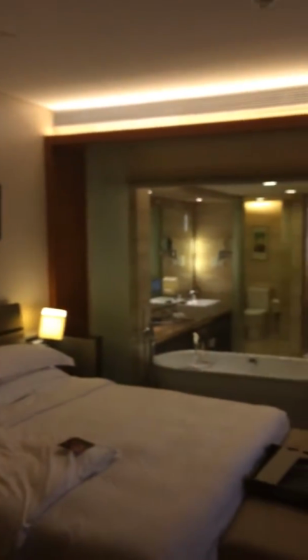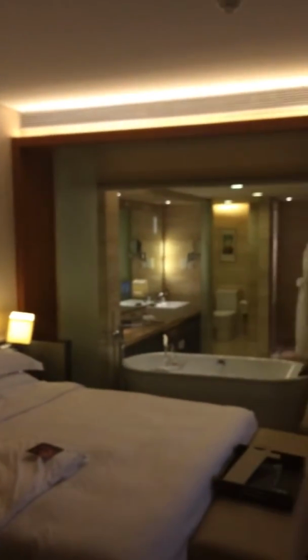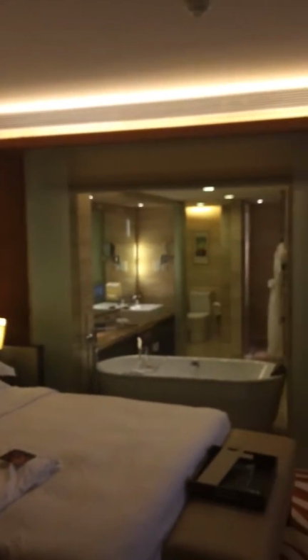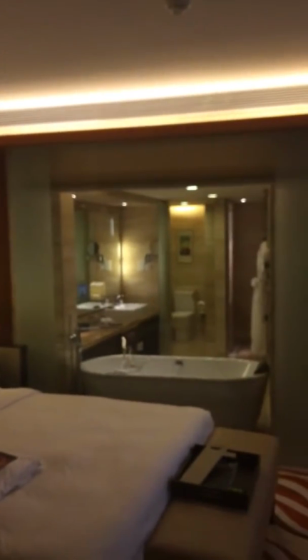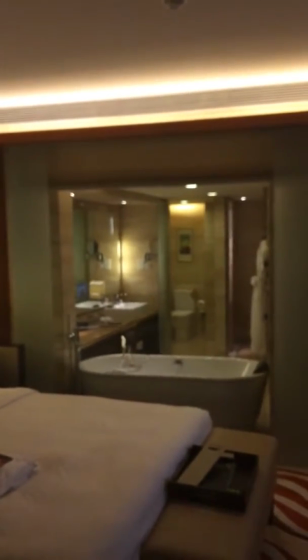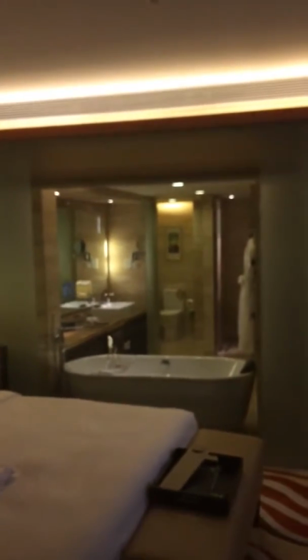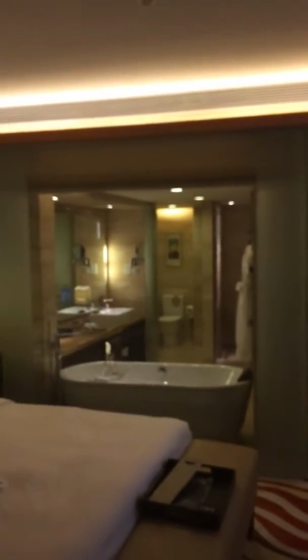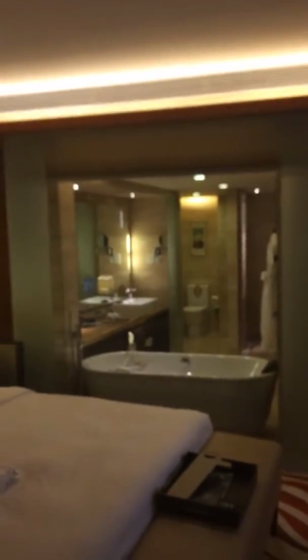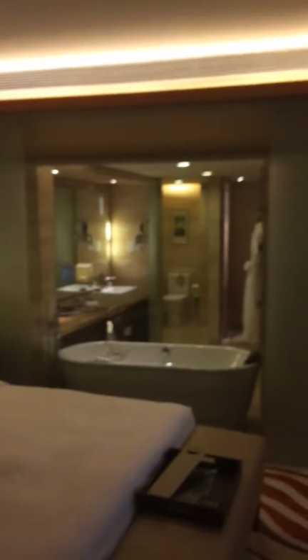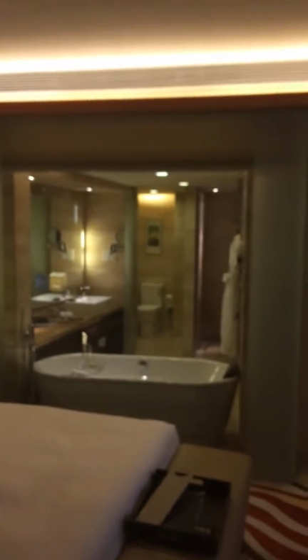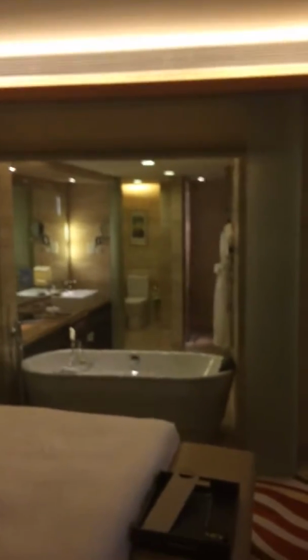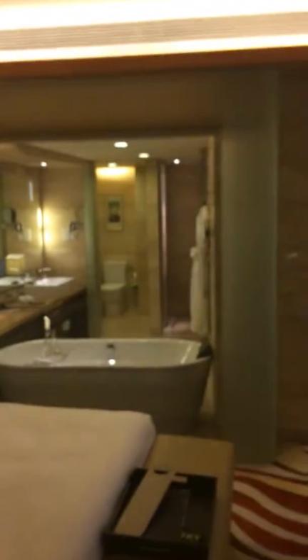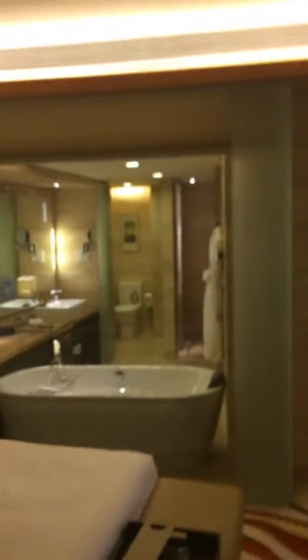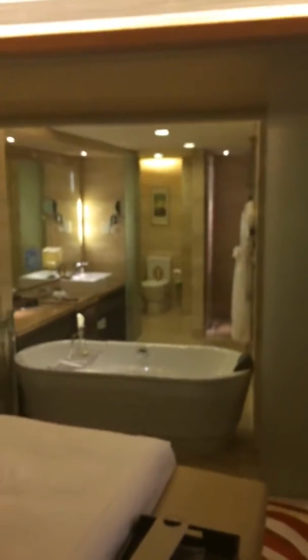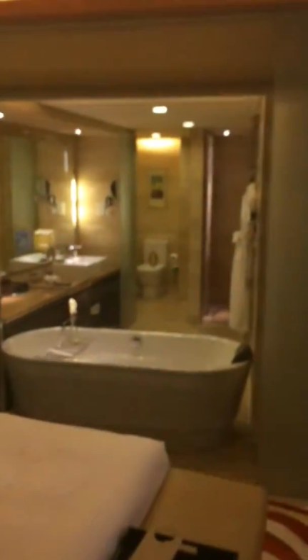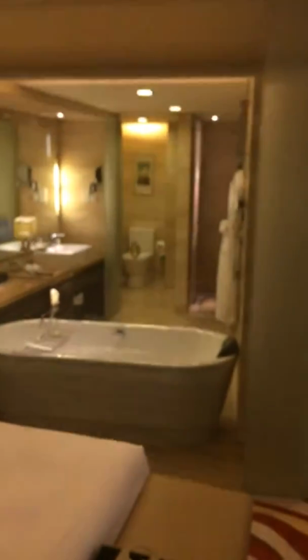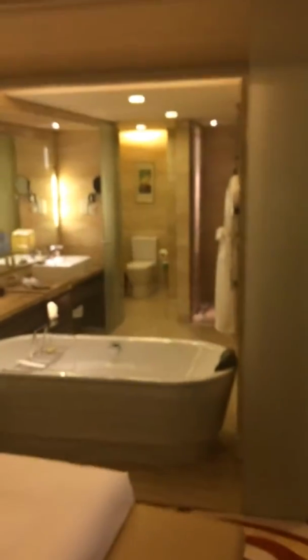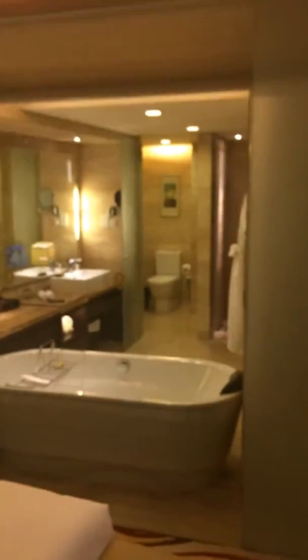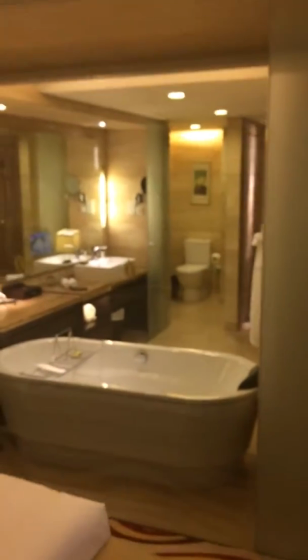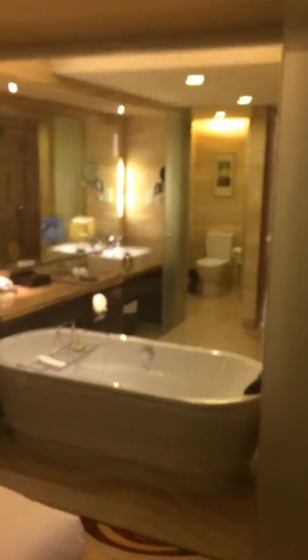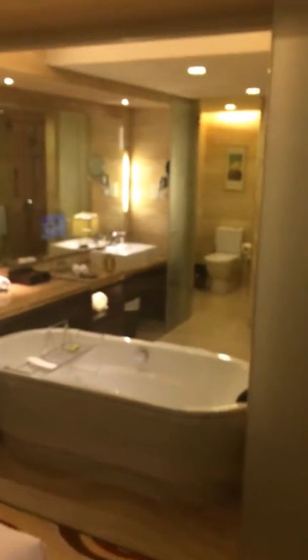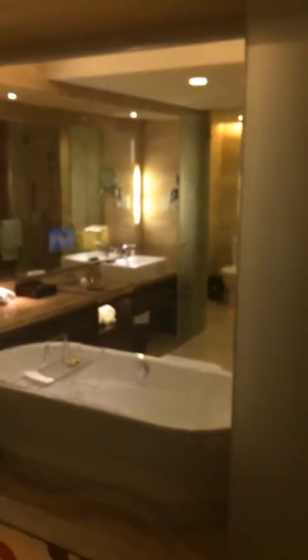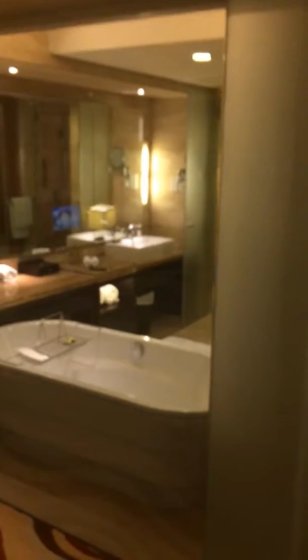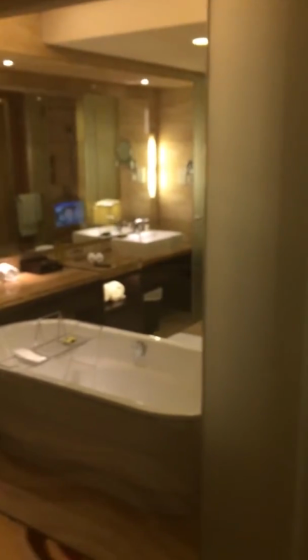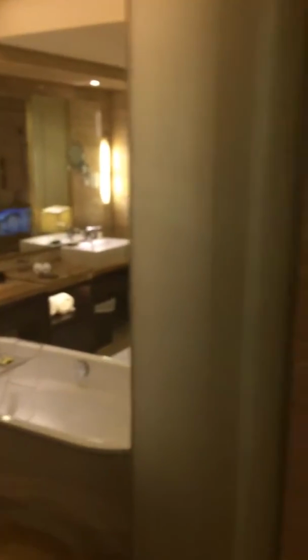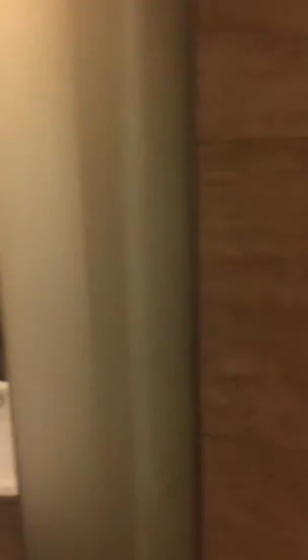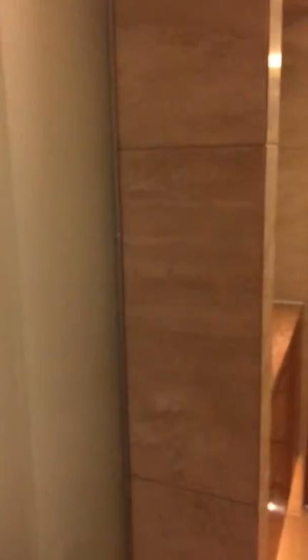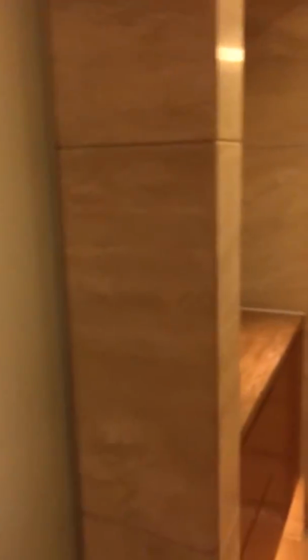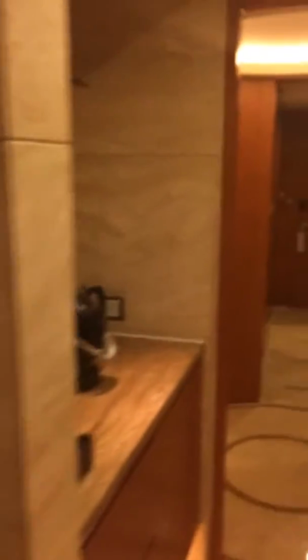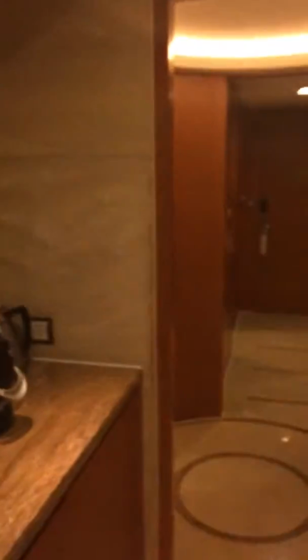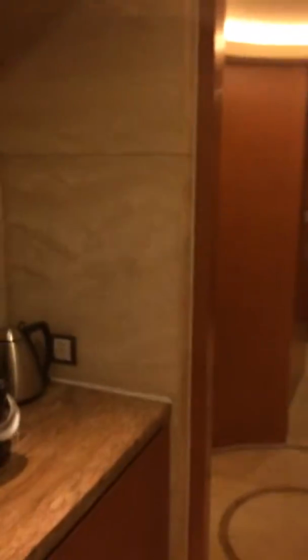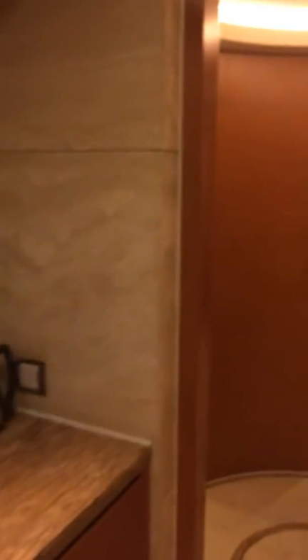It does have a nice open bathroom with glass in between, and there are motorized shades that come down. Let's go and check out the bathroom now.